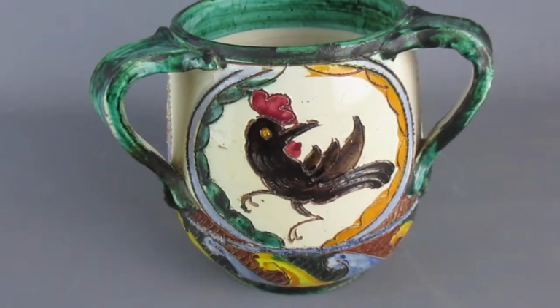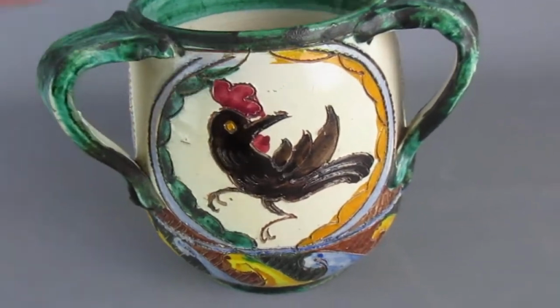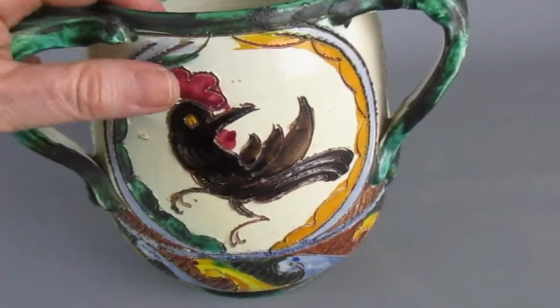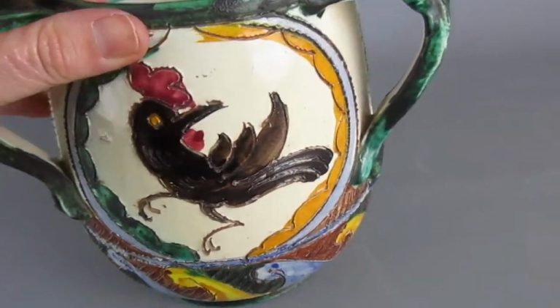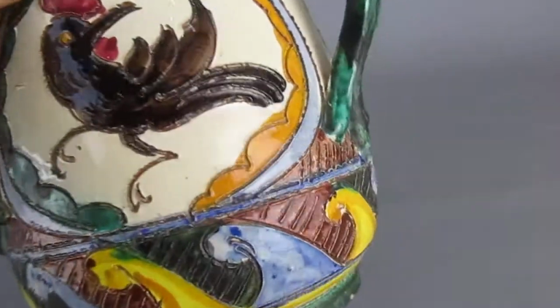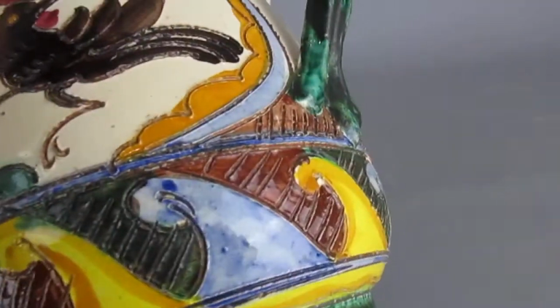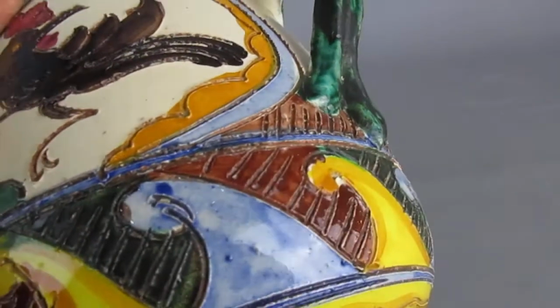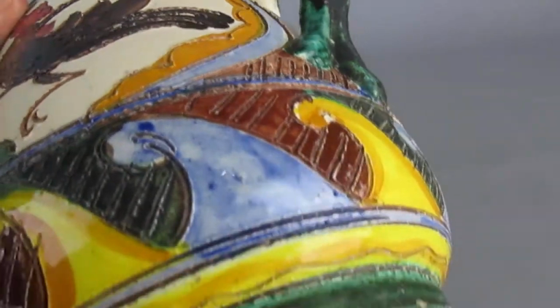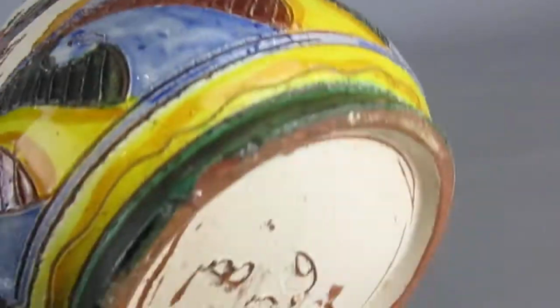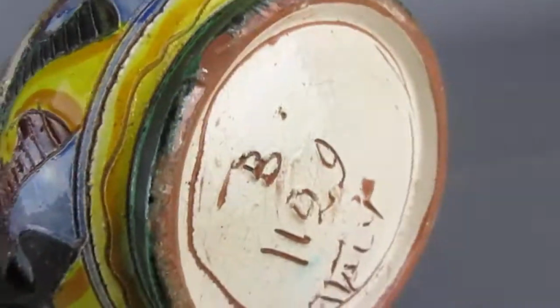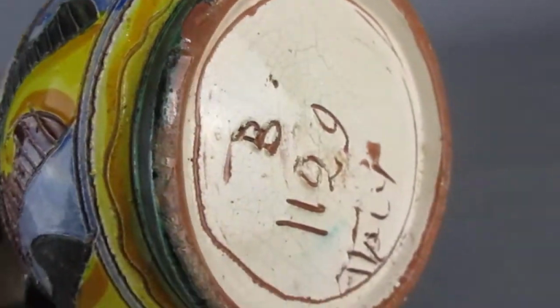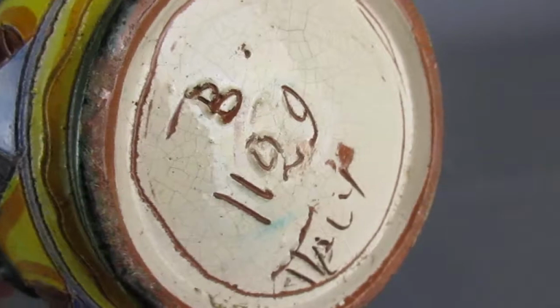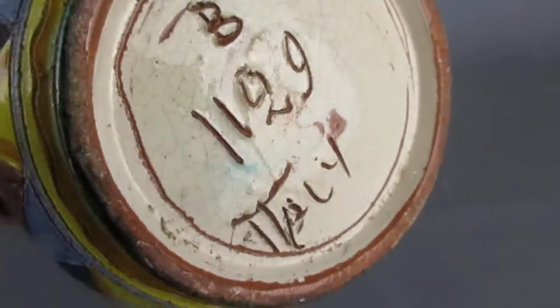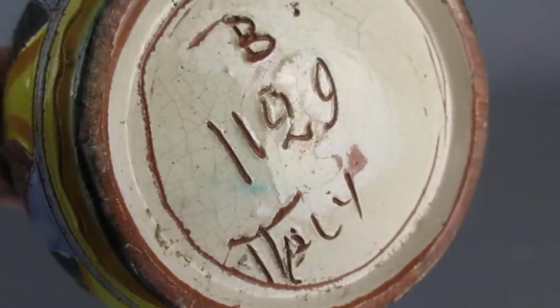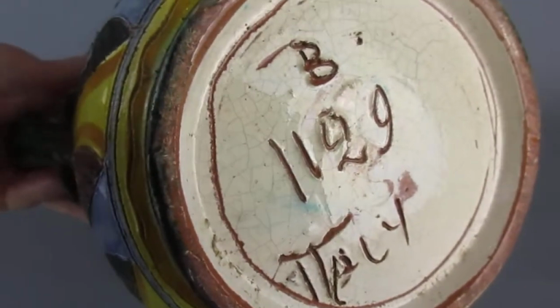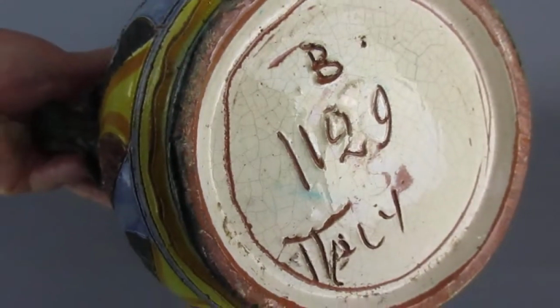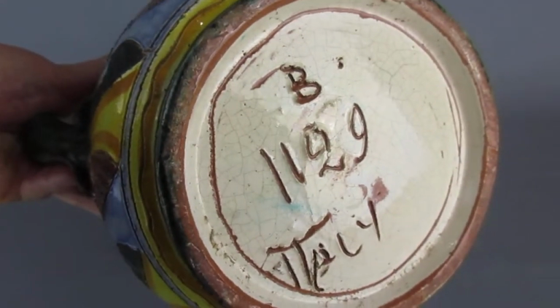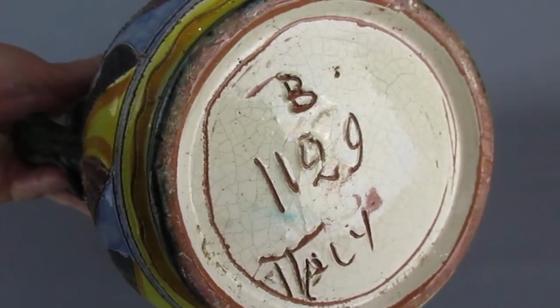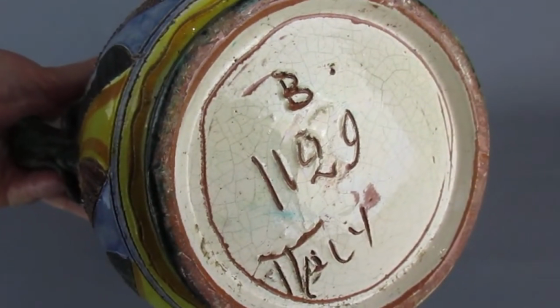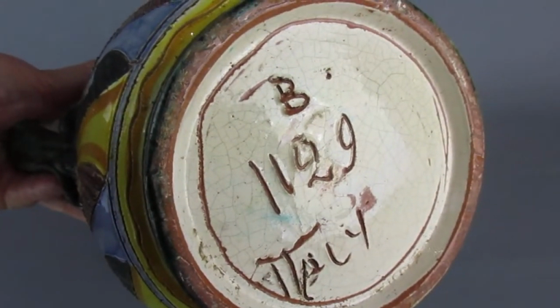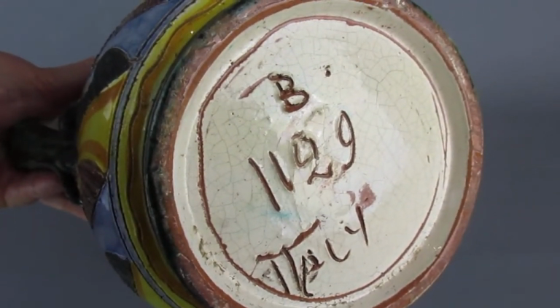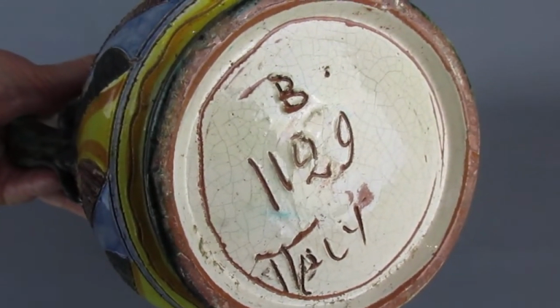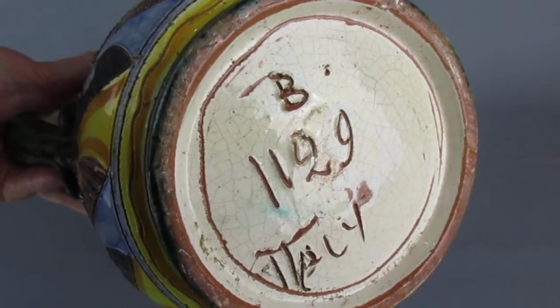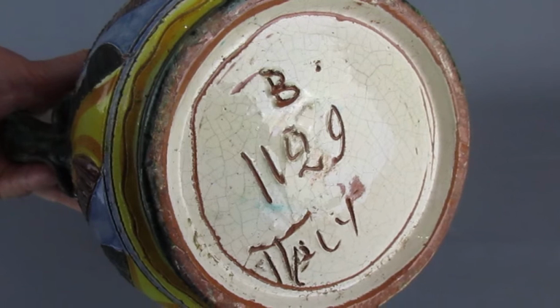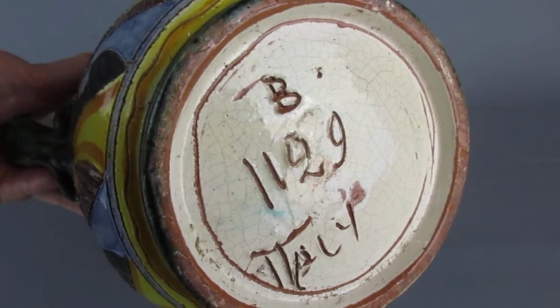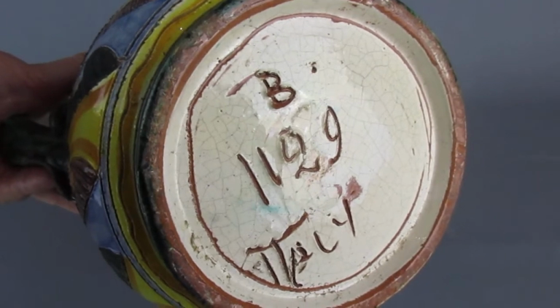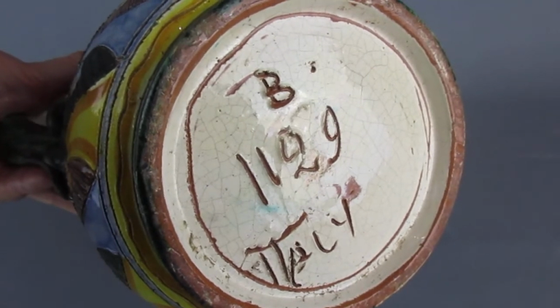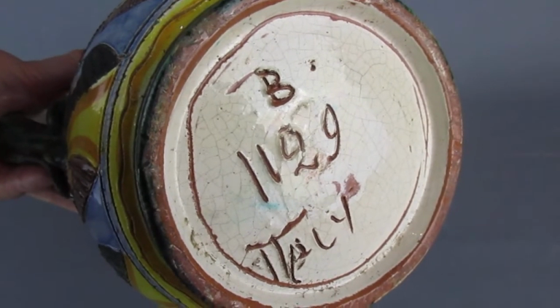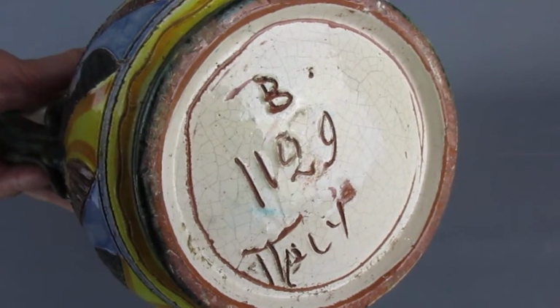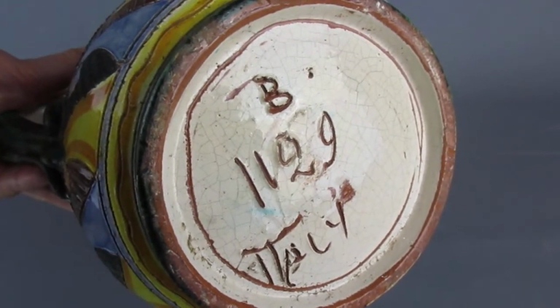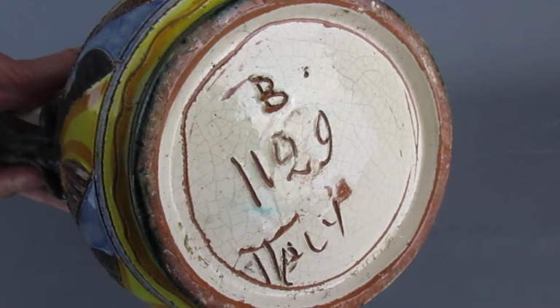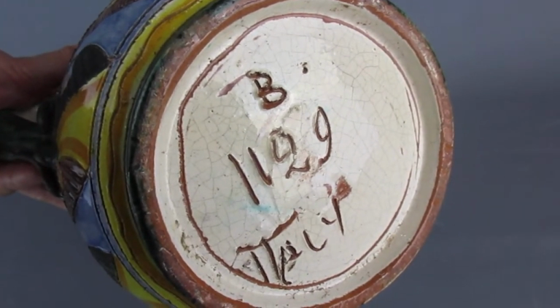The item is marked underneath — so there you can see Italy, an initial and a number which is probably the pattern number.